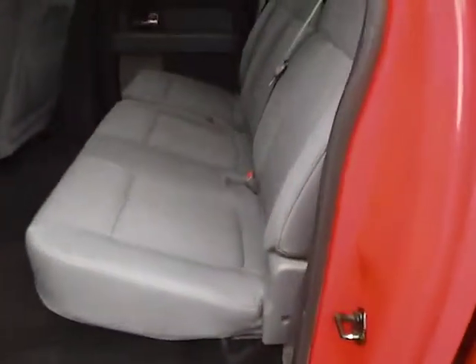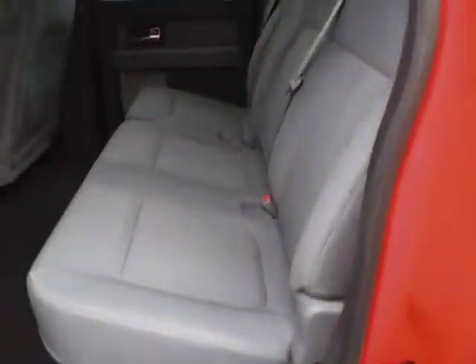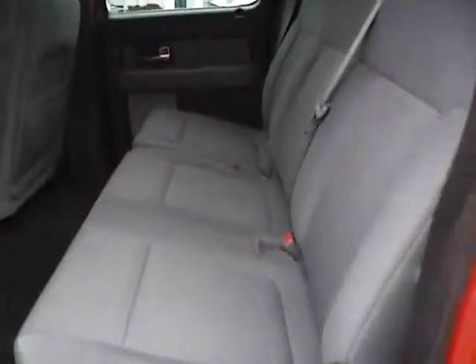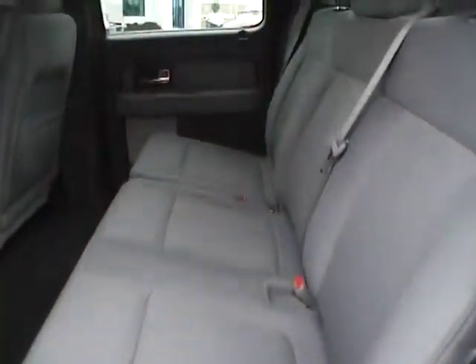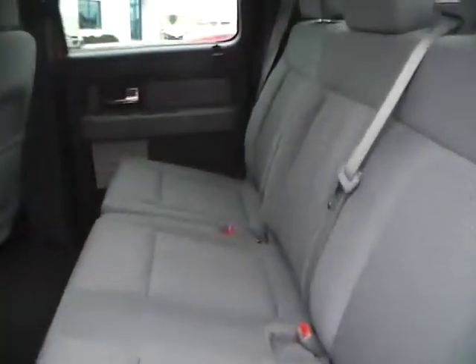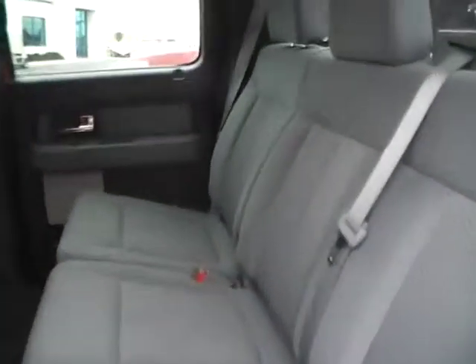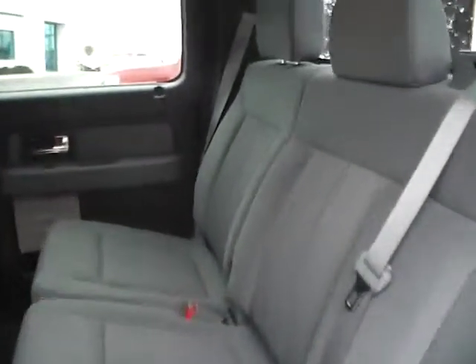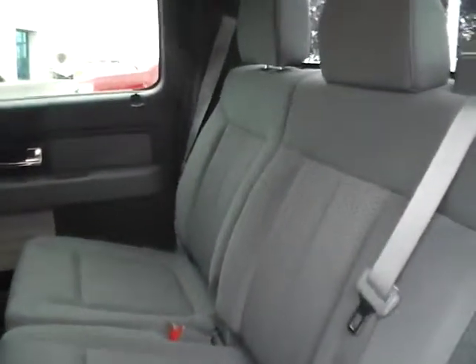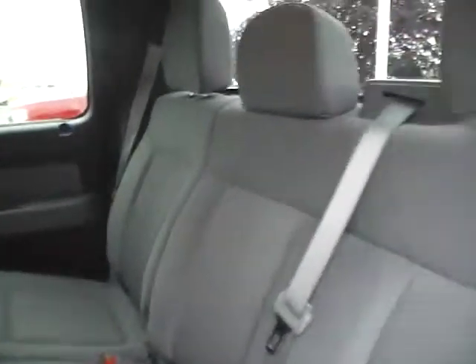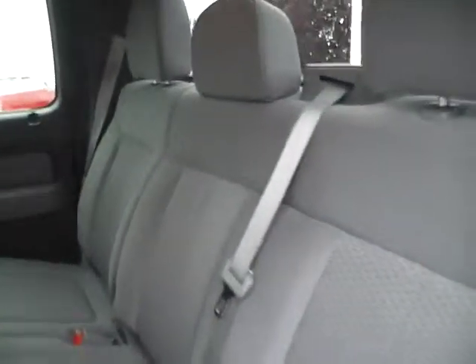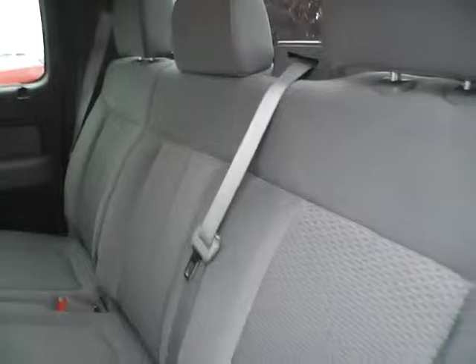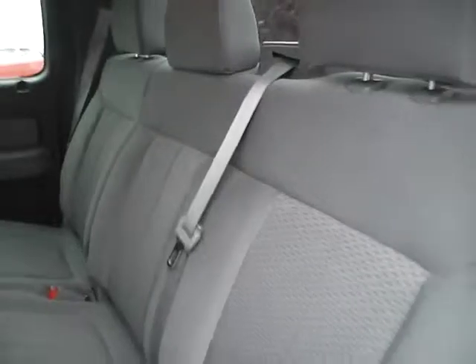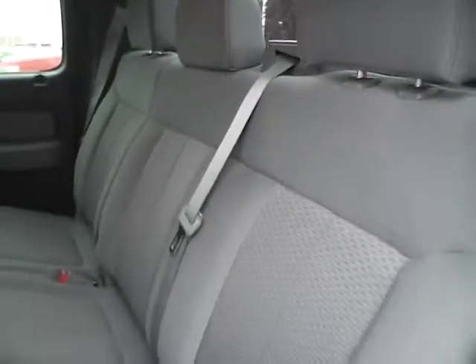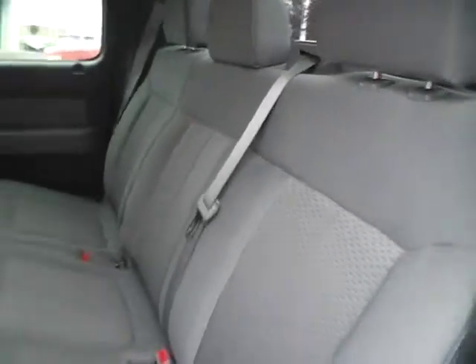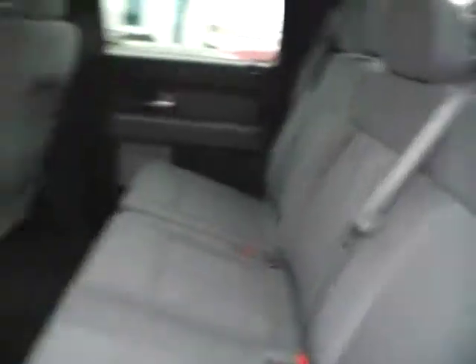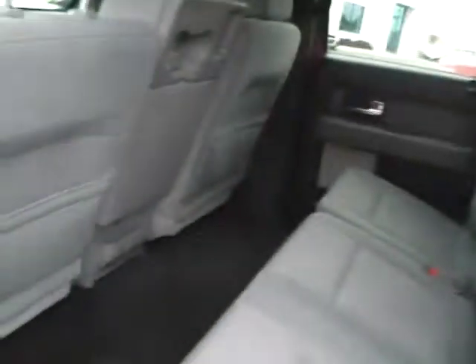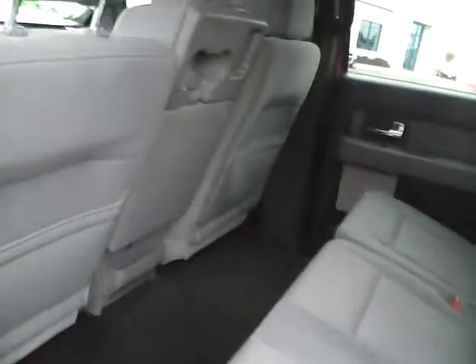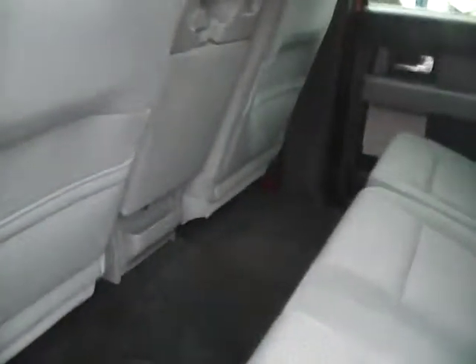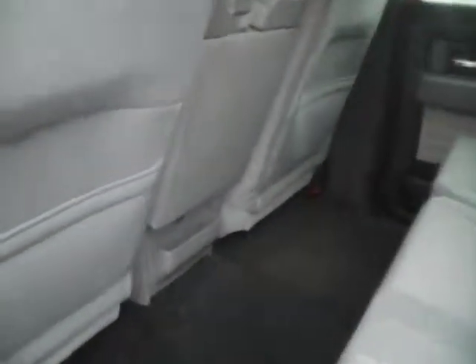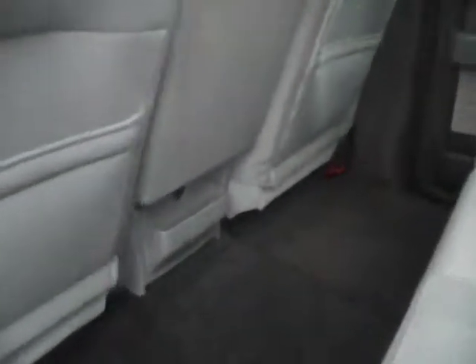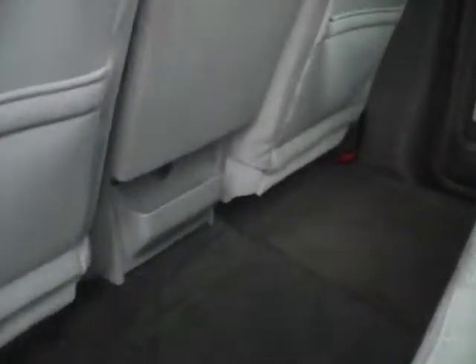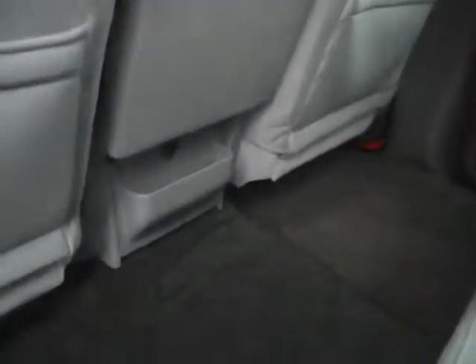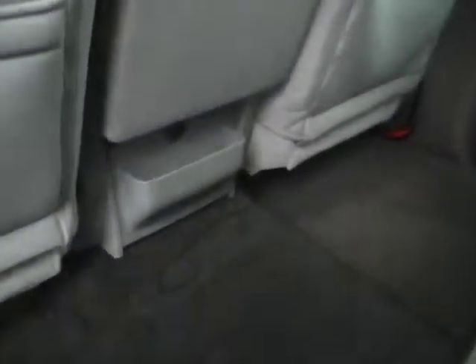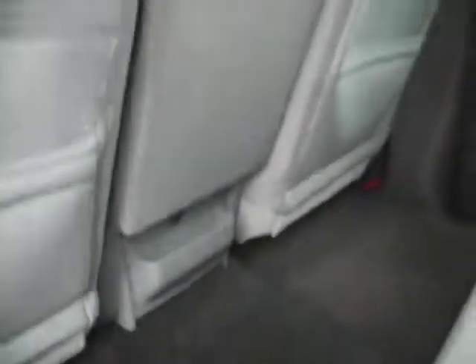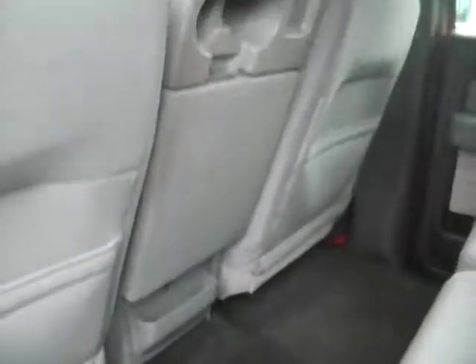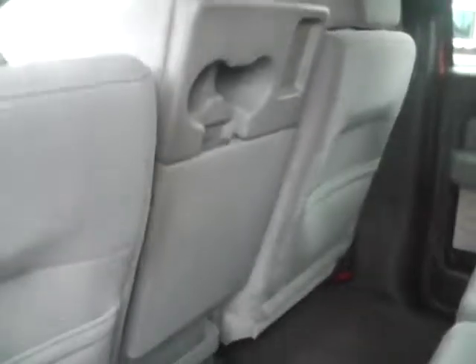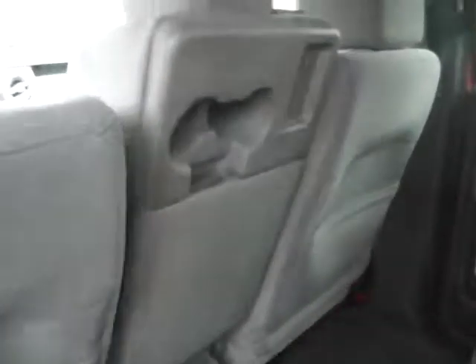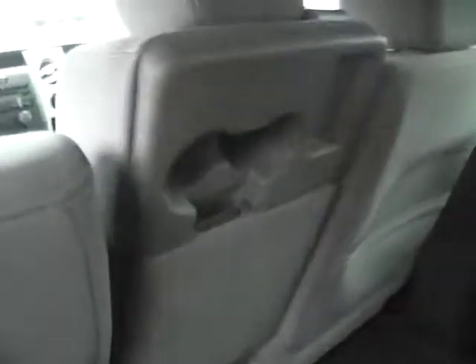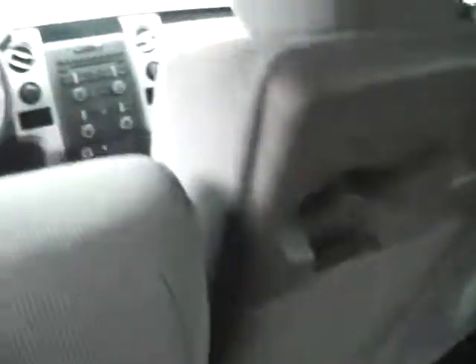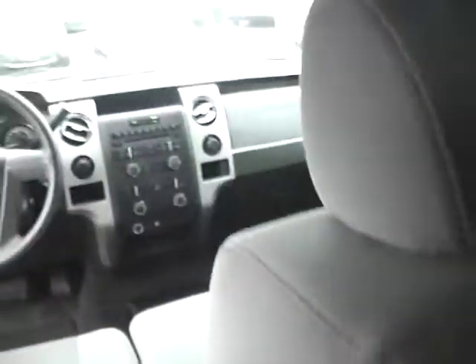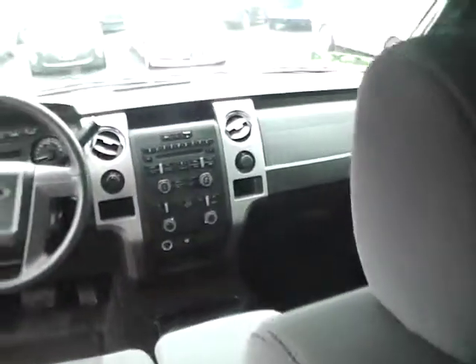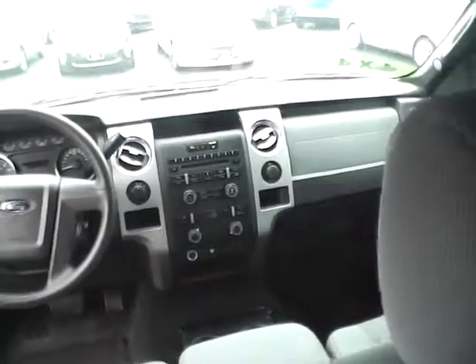Rear bench seat — no rips or tears of any kind. Lots of leg room. Rear power outlet. Fold down center console. It's a very nice vehicle.